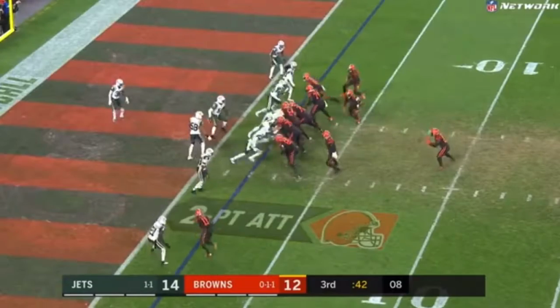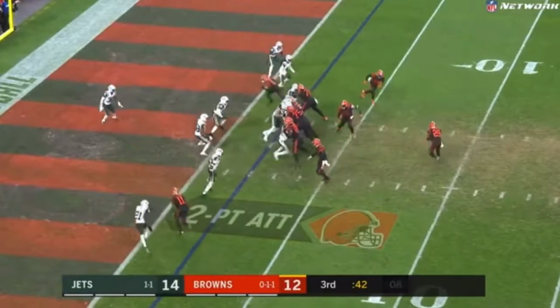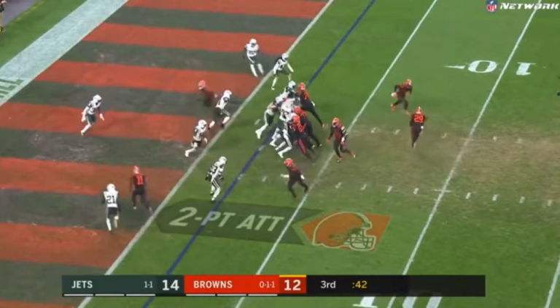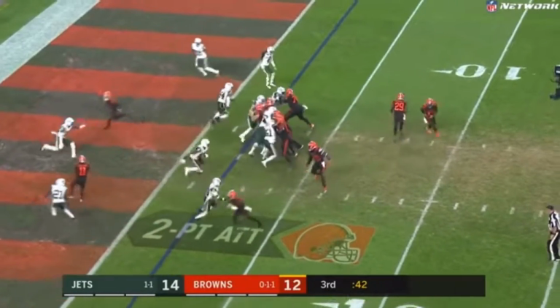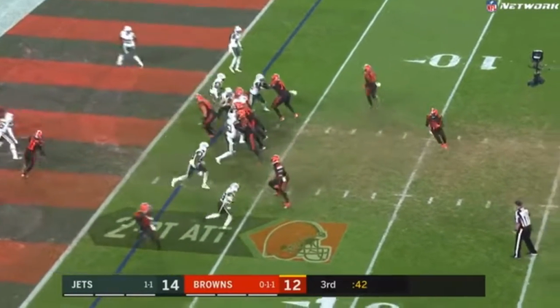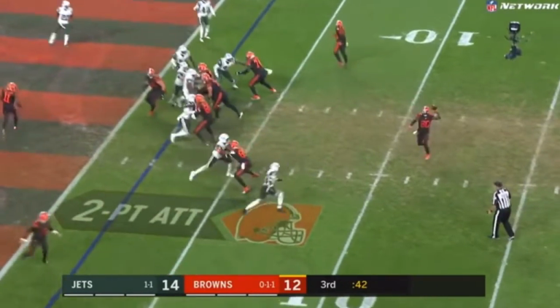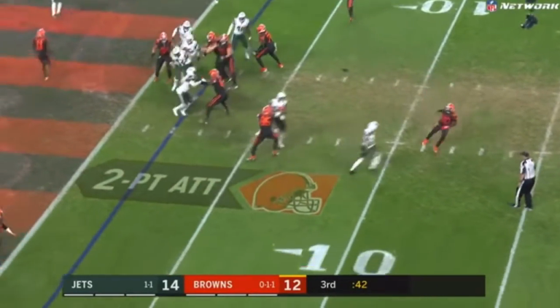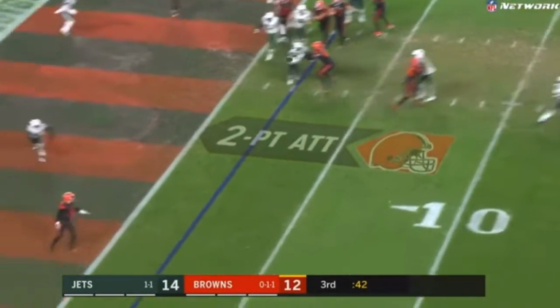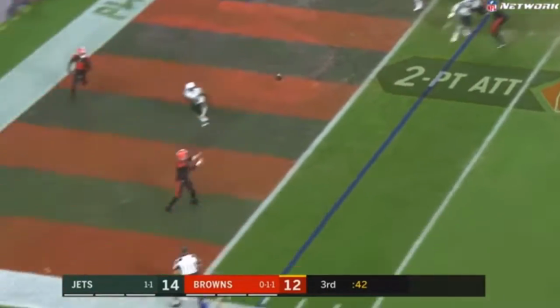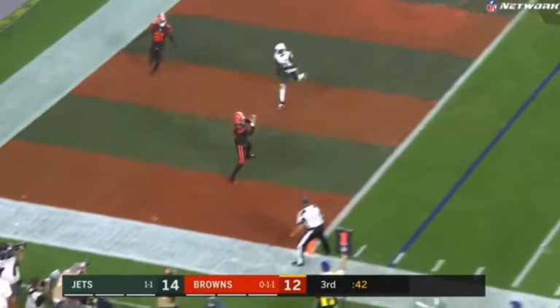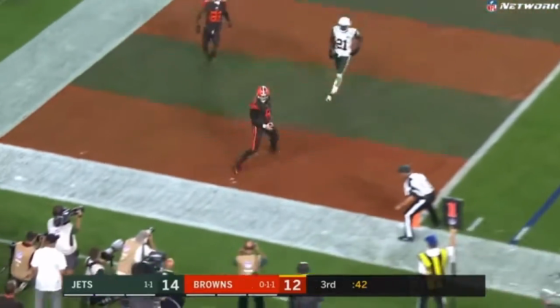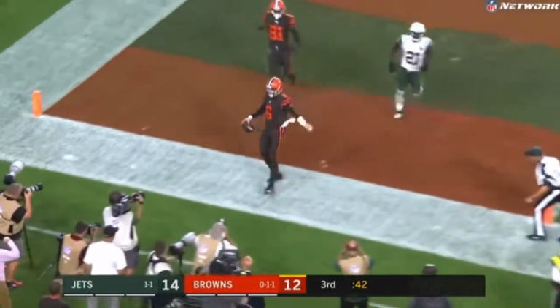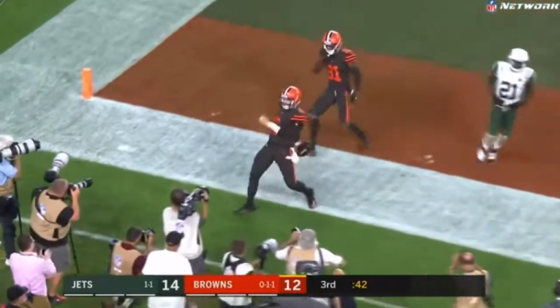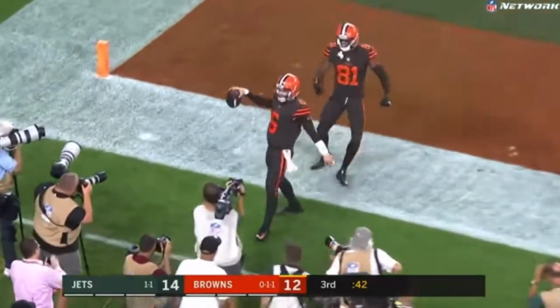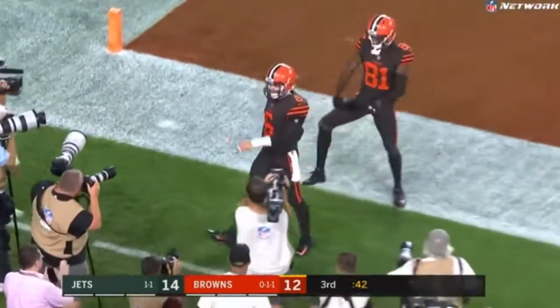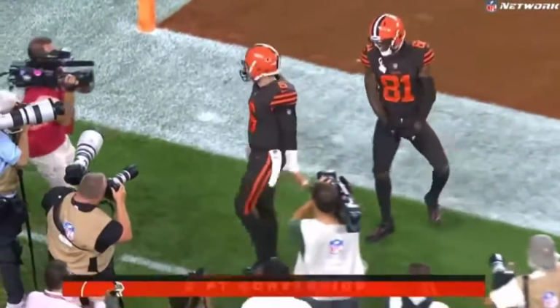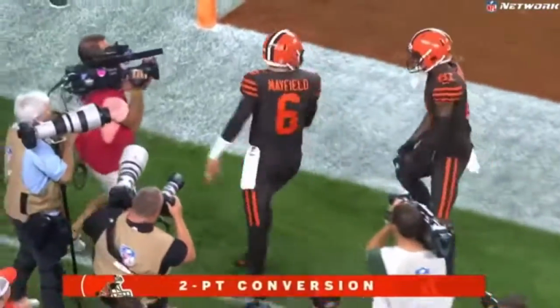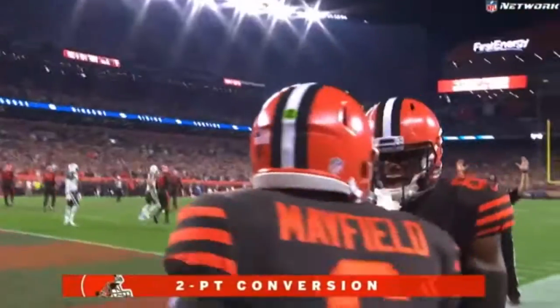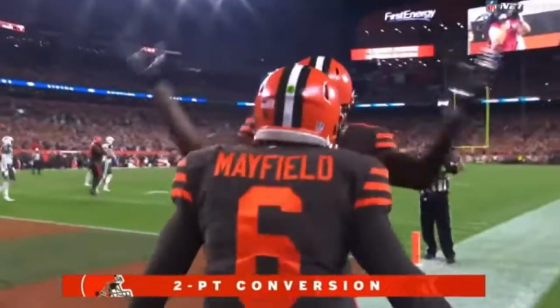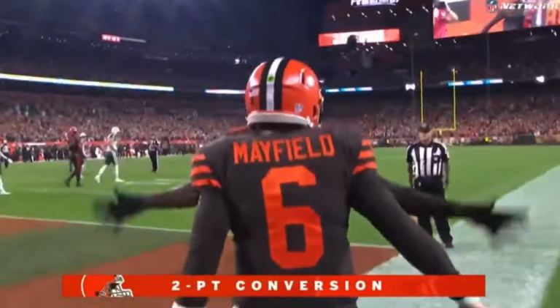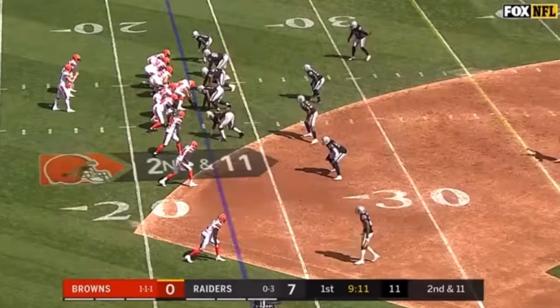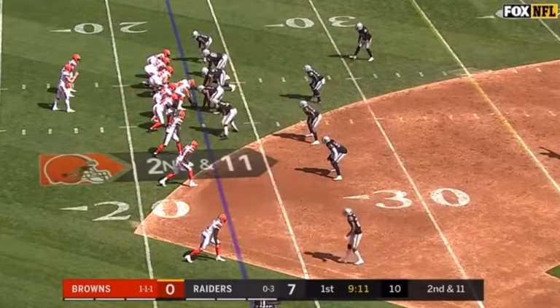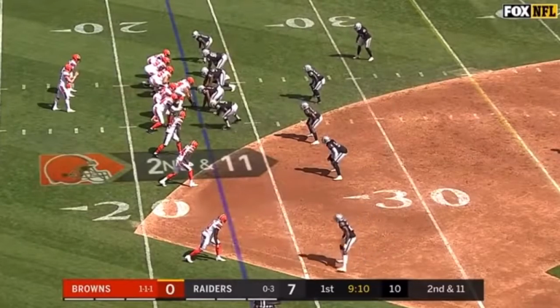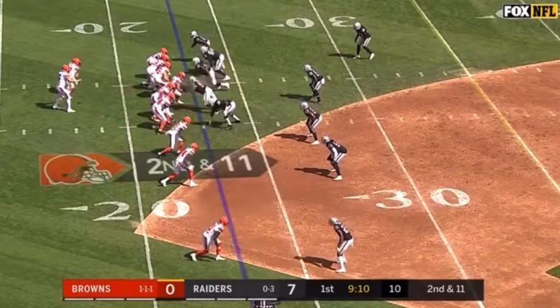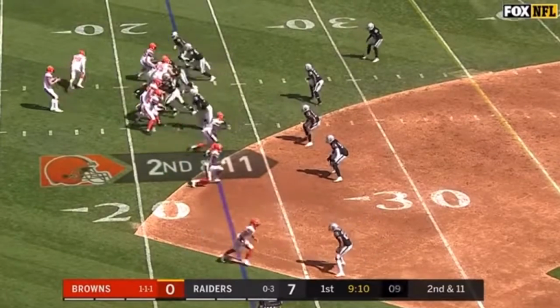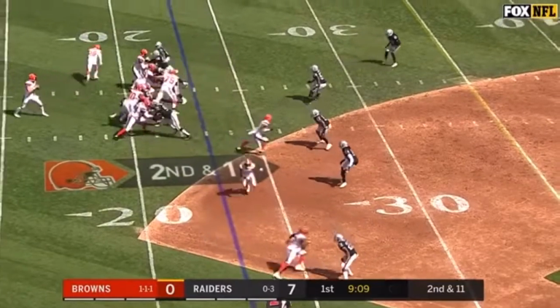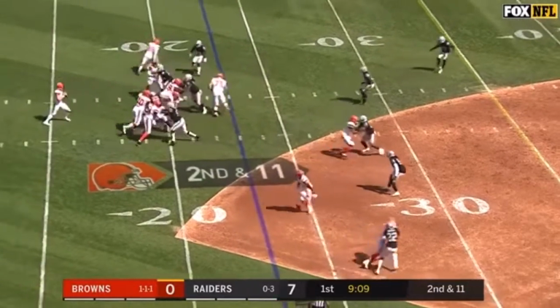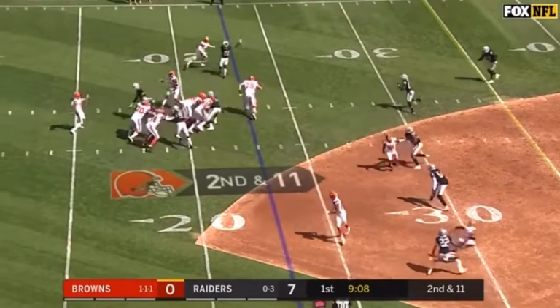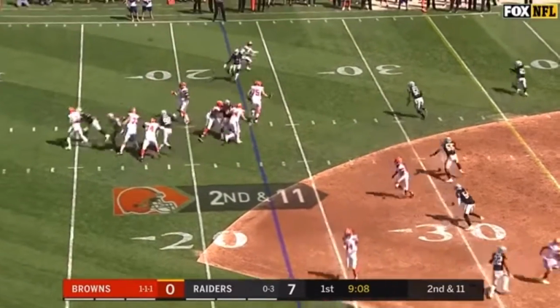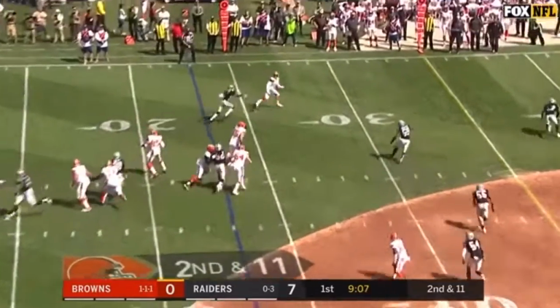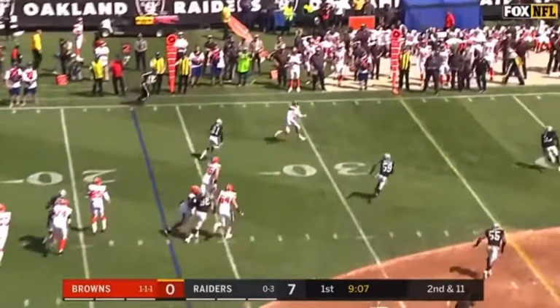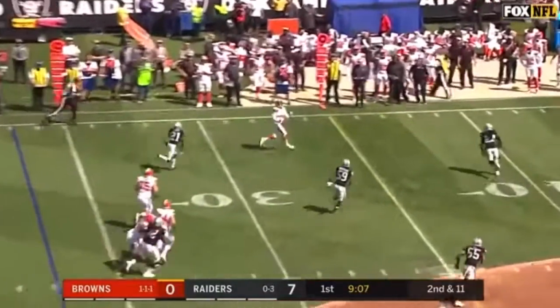Pressure off the edge. Little trick play and a throw to Baker Mayfield to tie the game. He's on the sidelines. Catch nullified with a penalty on Callaway.